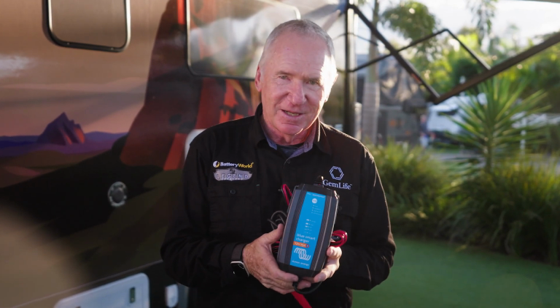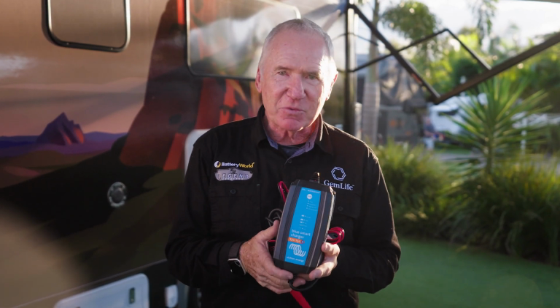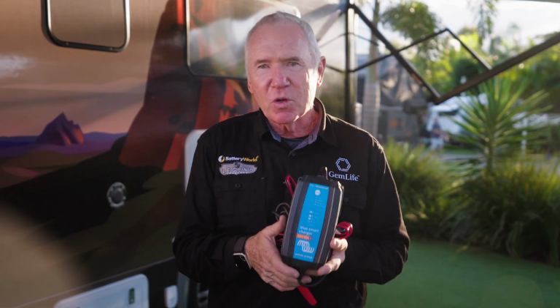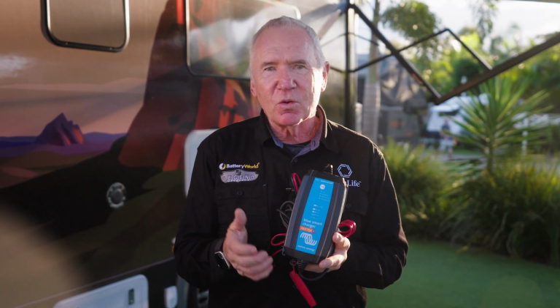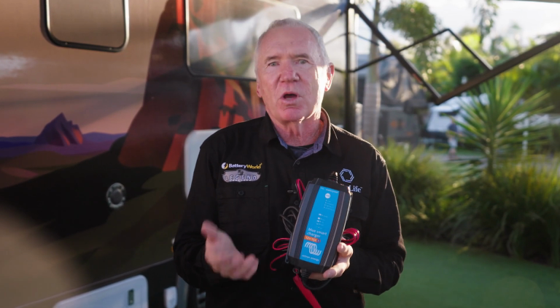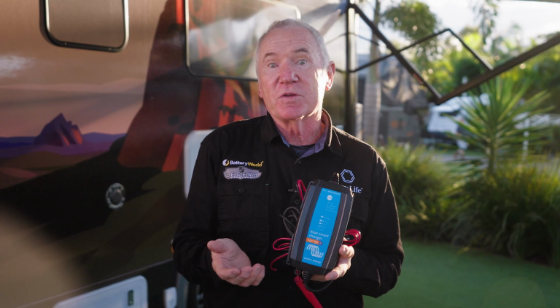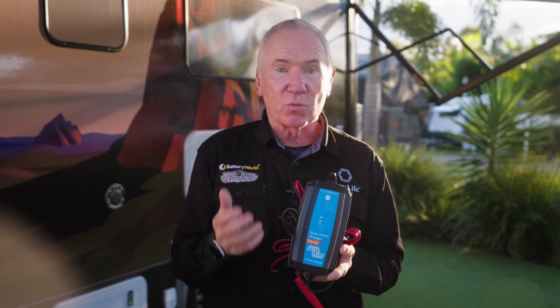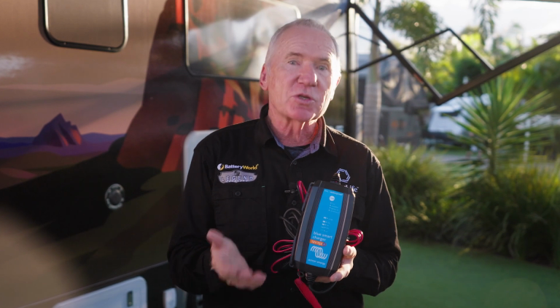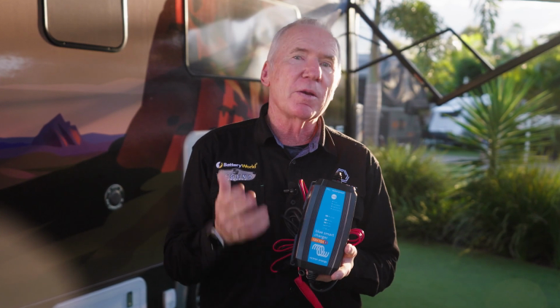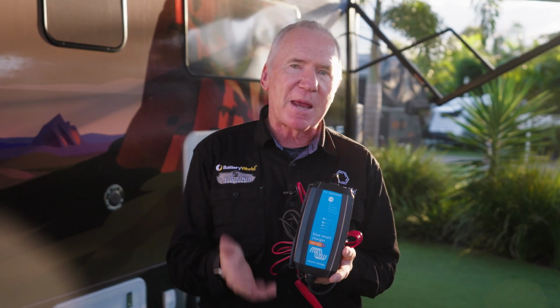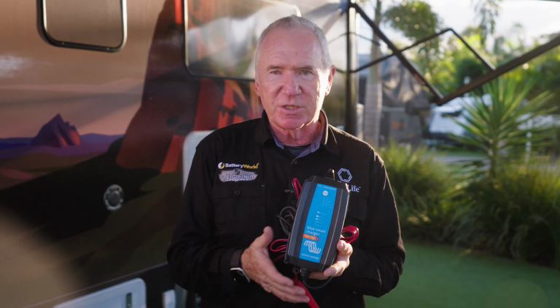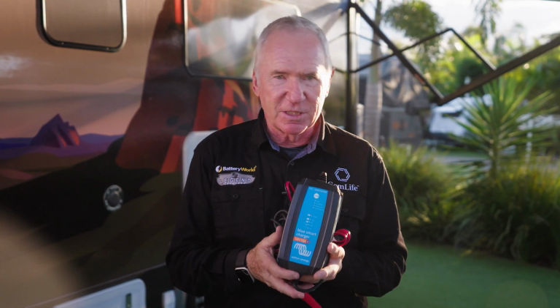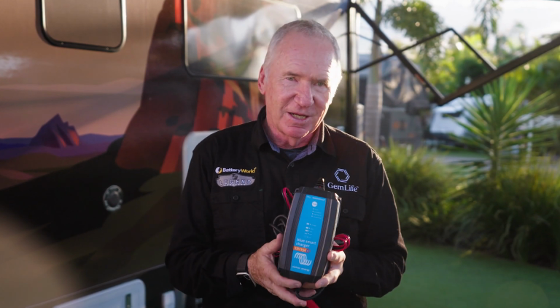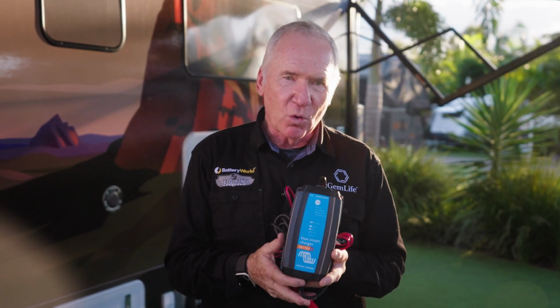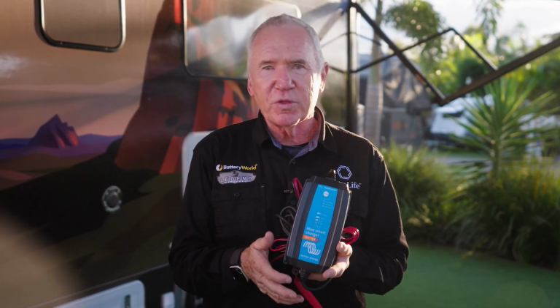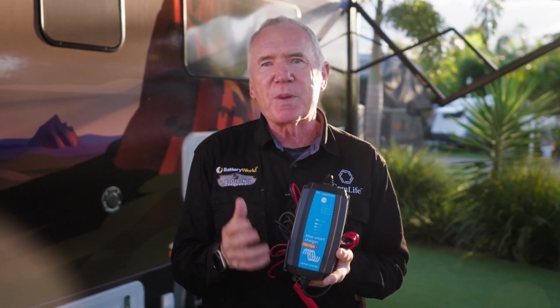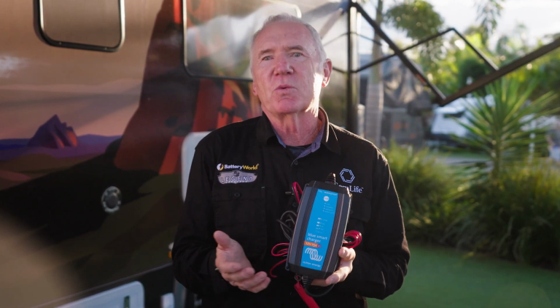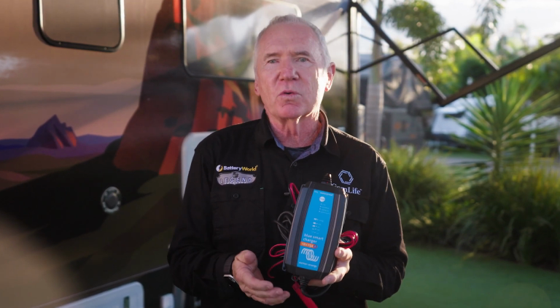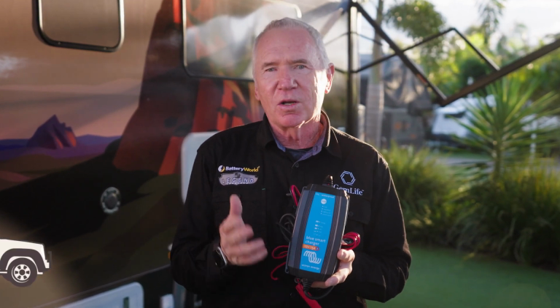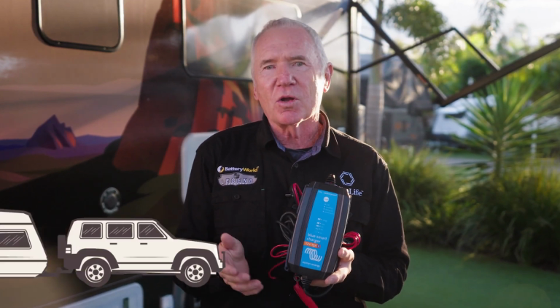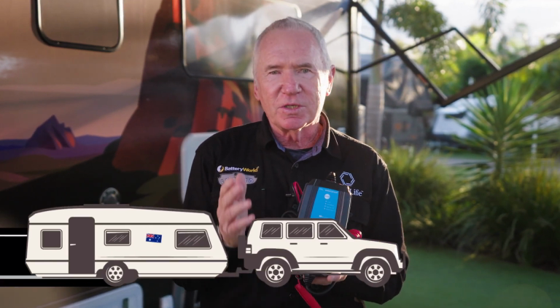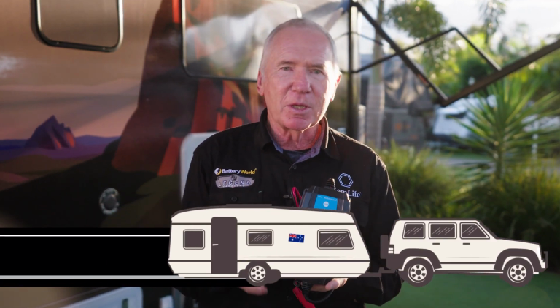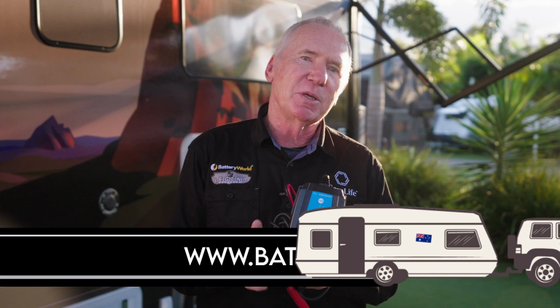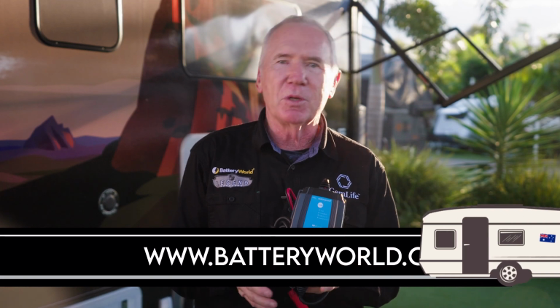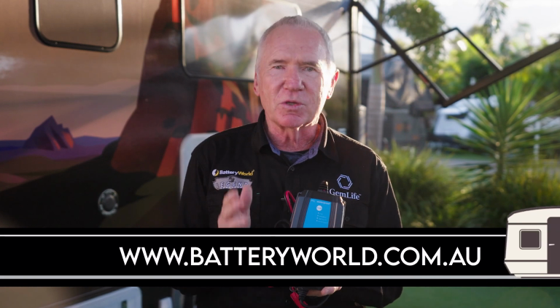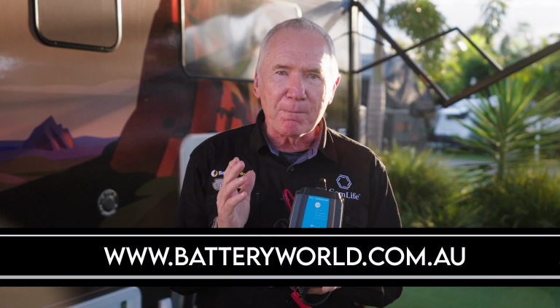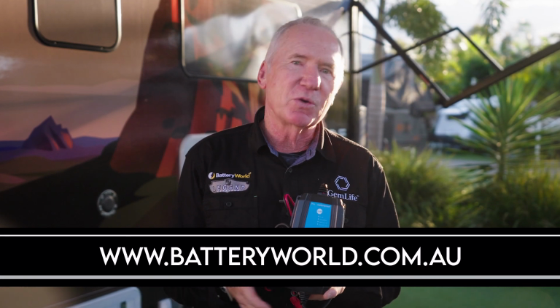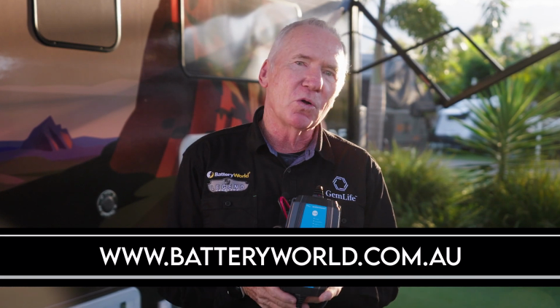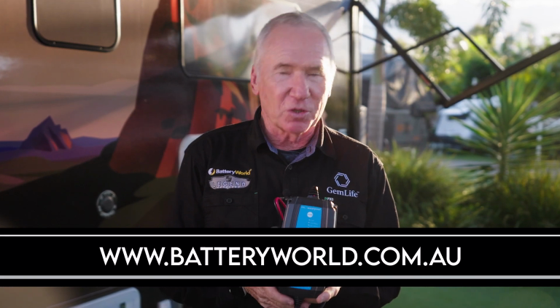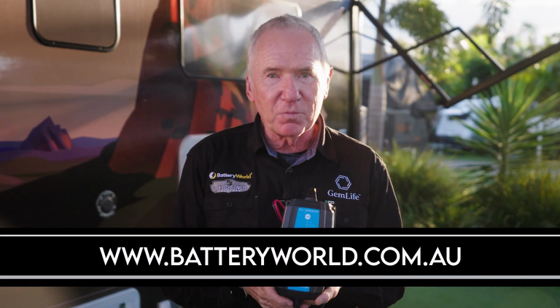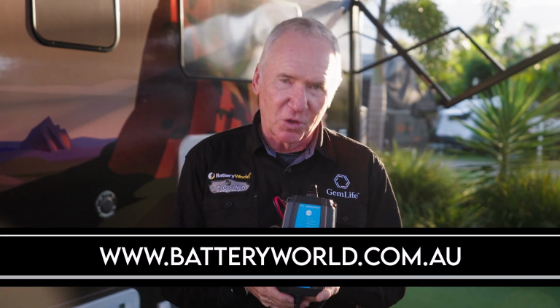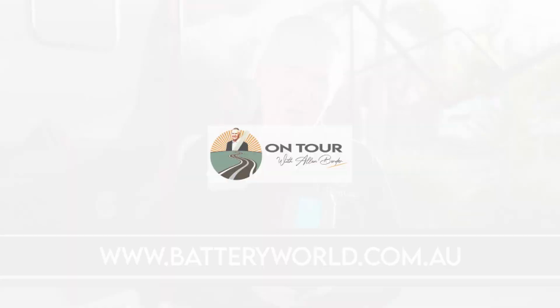Battery World also offers roadside battery assists. For all things Battery World, log on to www.batteryworld.com.au.